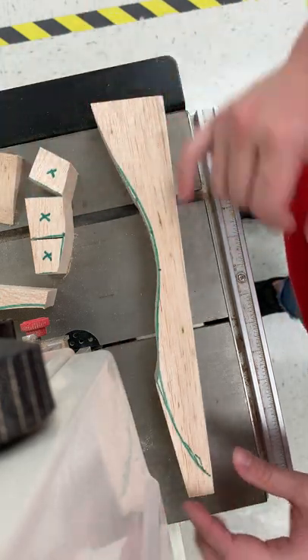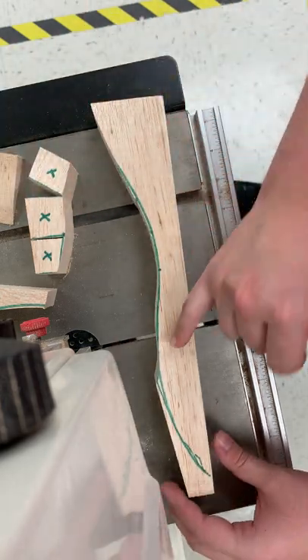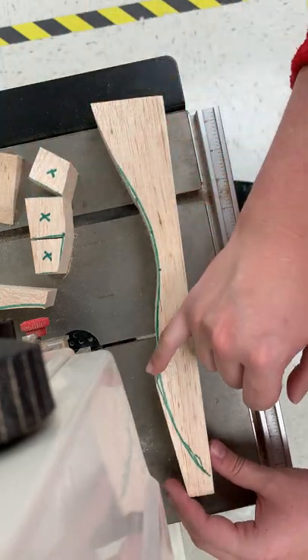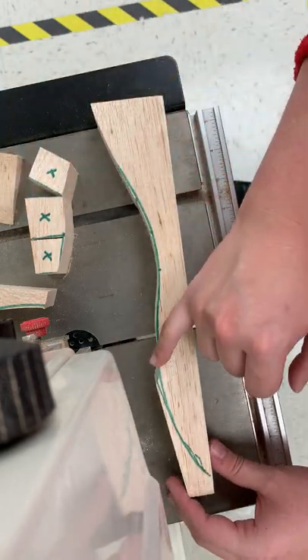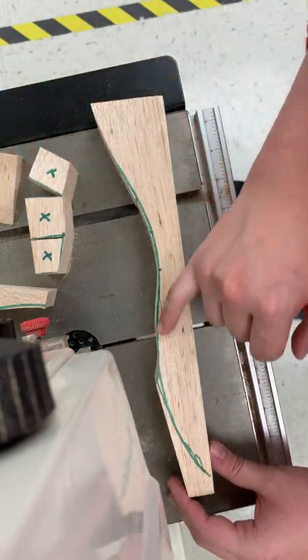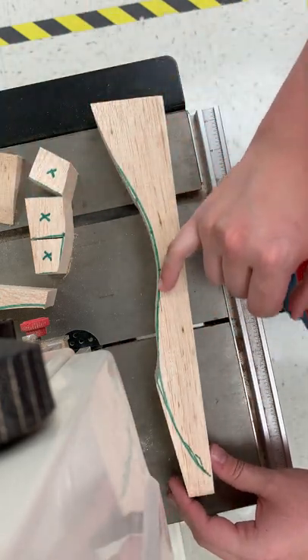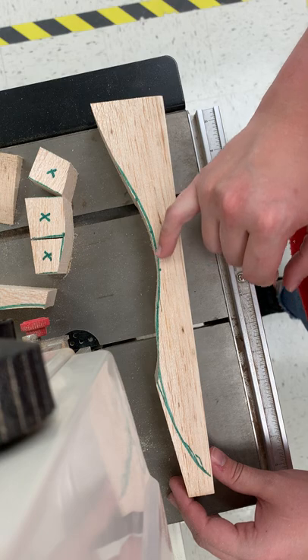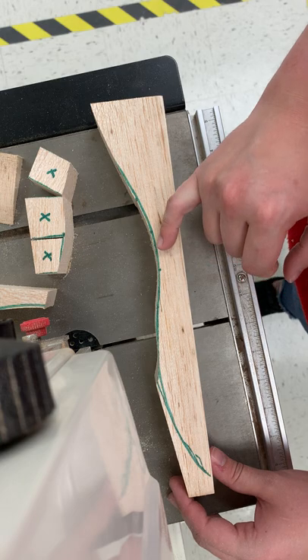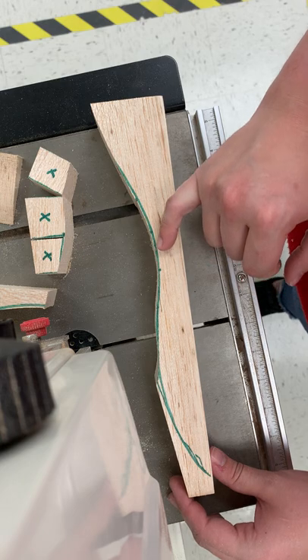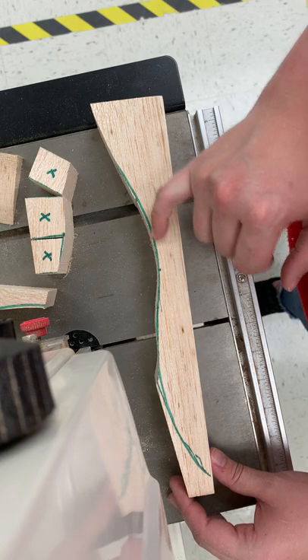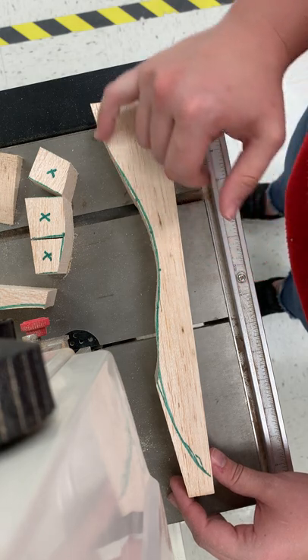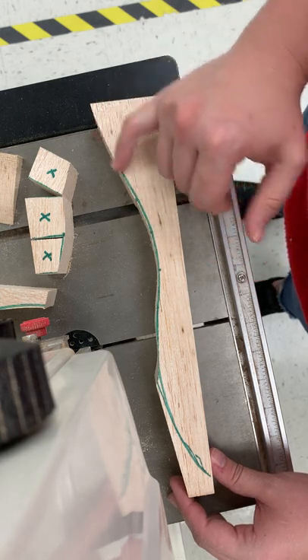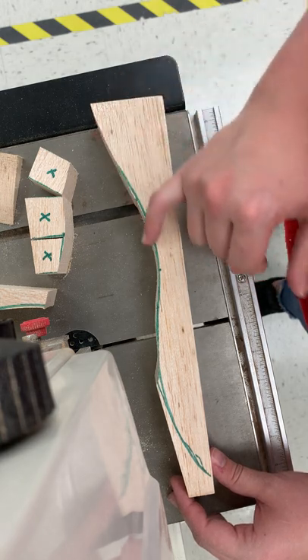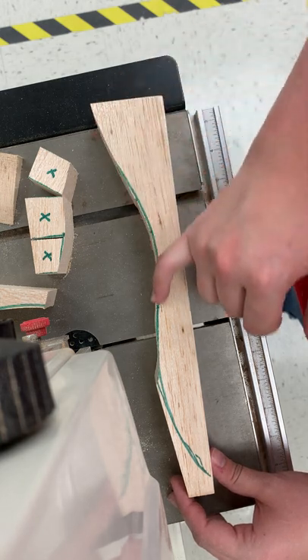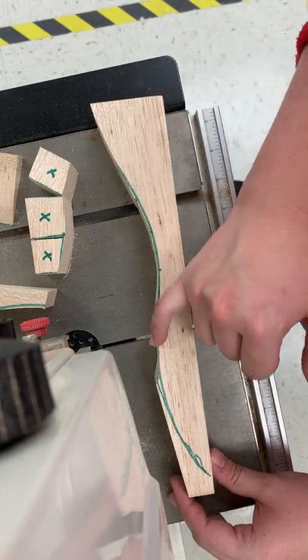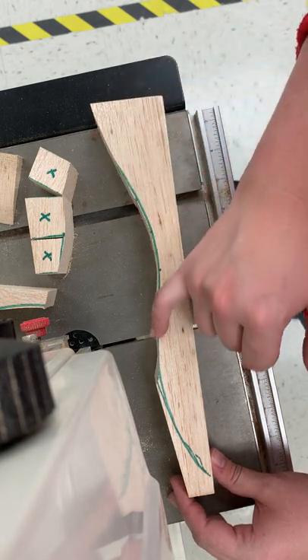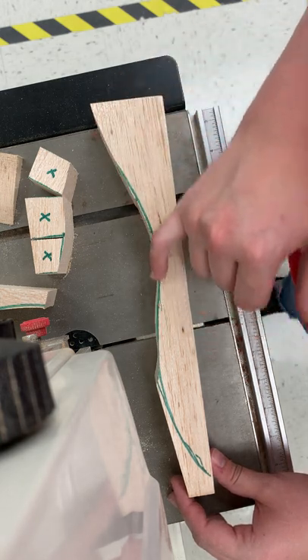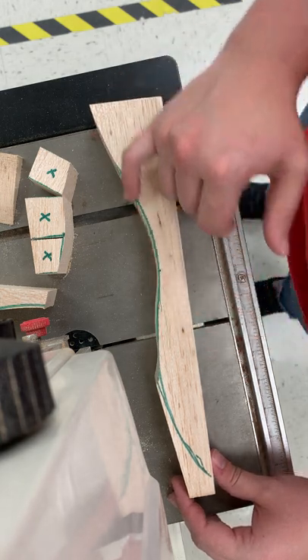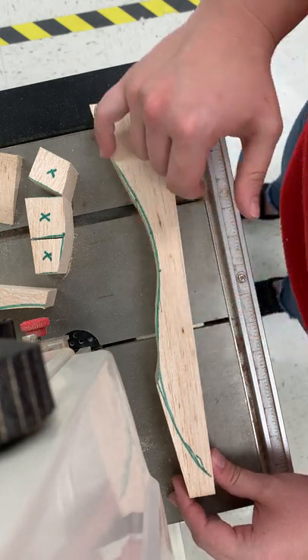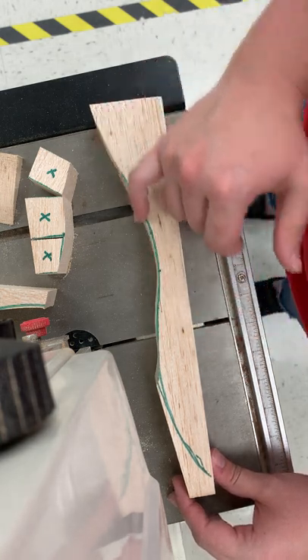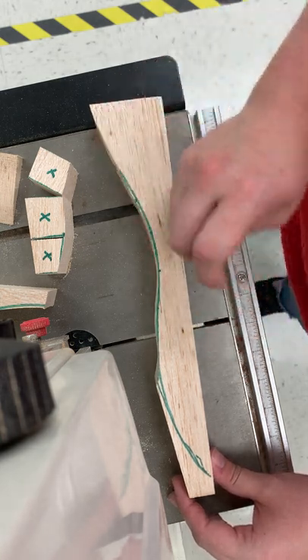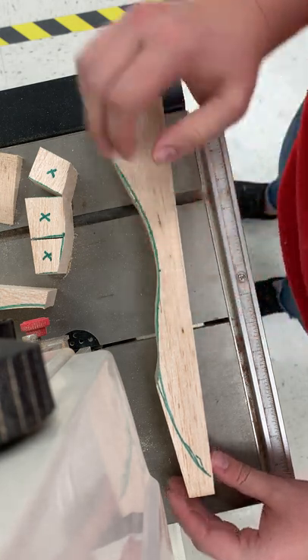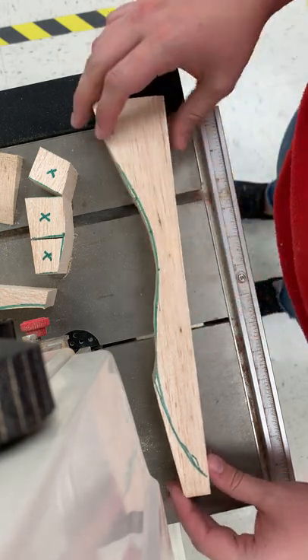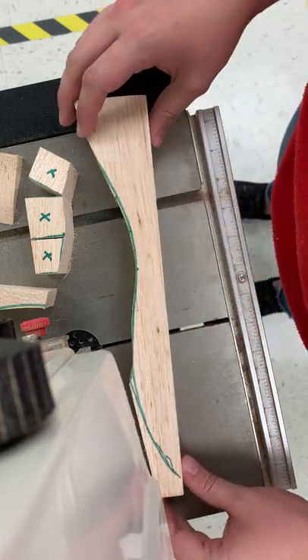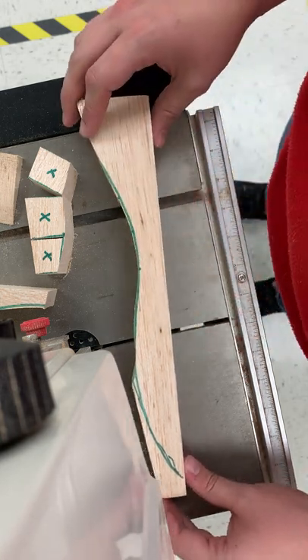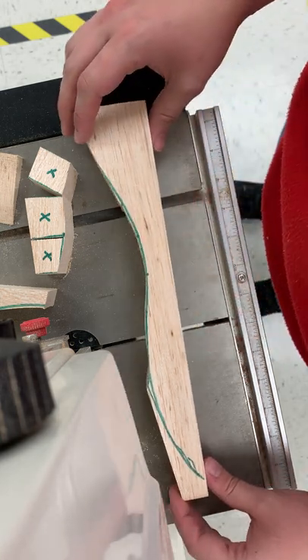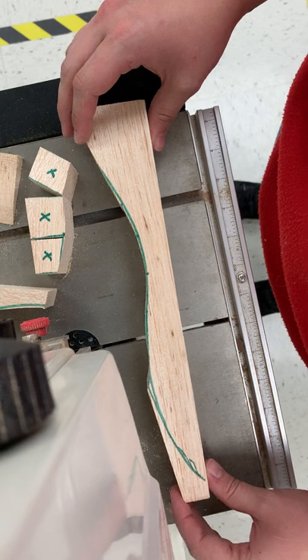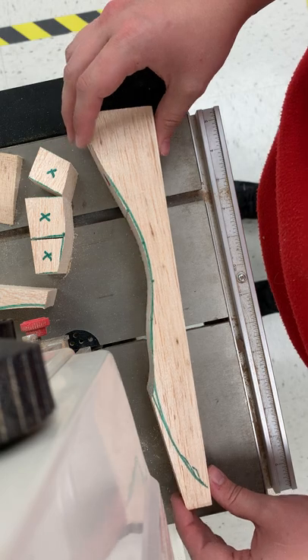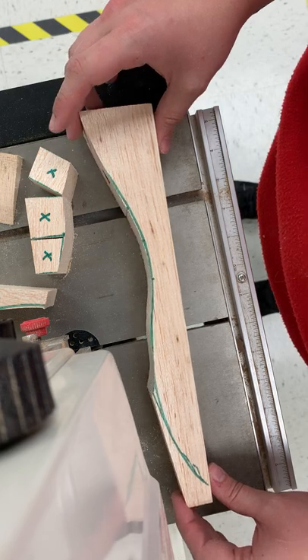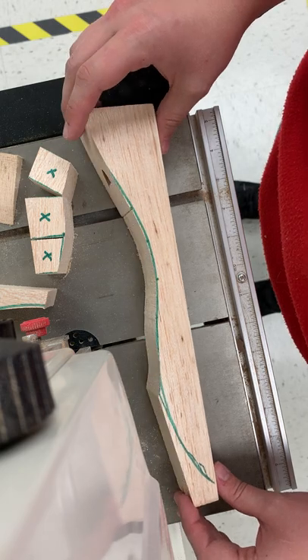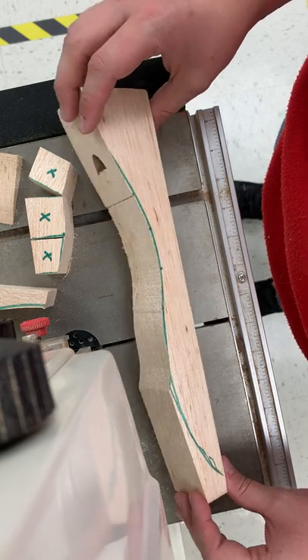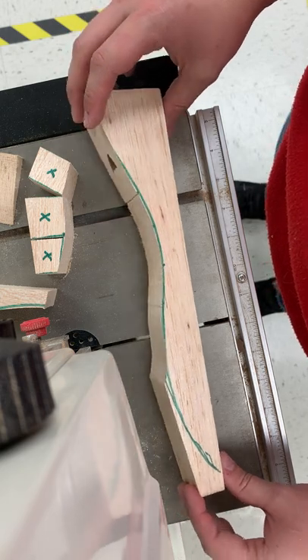You can either go ahead and do it on diagonals that will meet, knowing that you'll flatten that curve out through sanding, or you can utilize that concept of relief cuts.